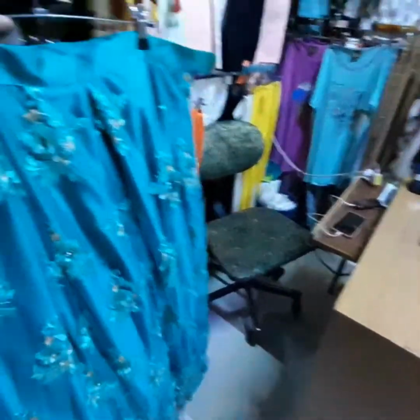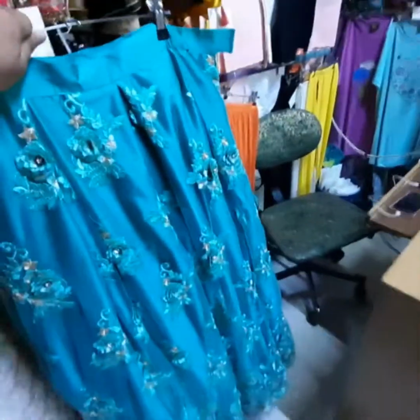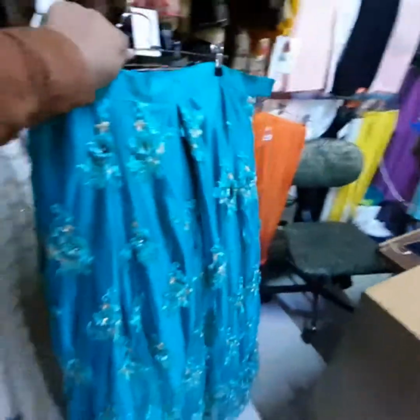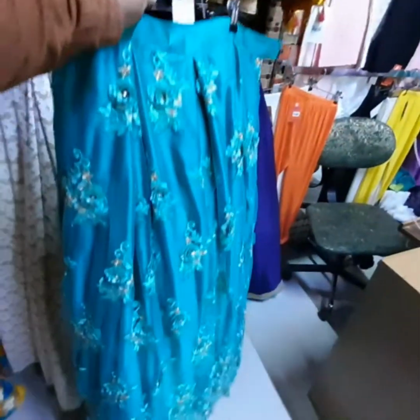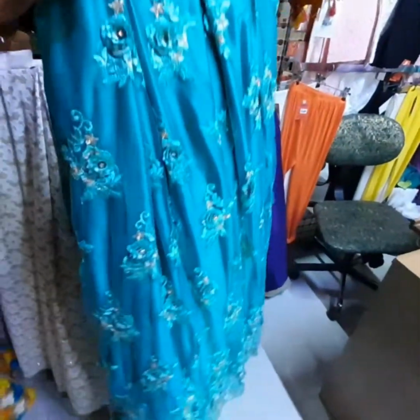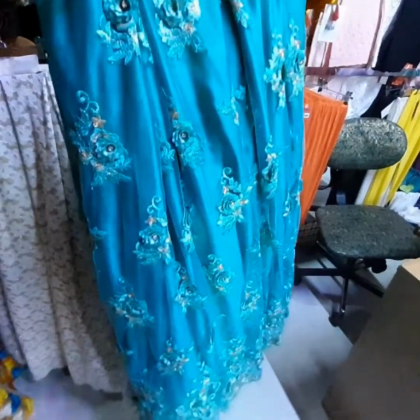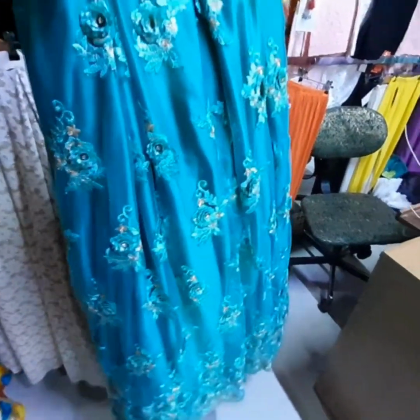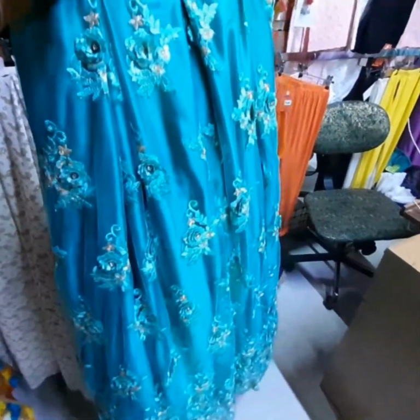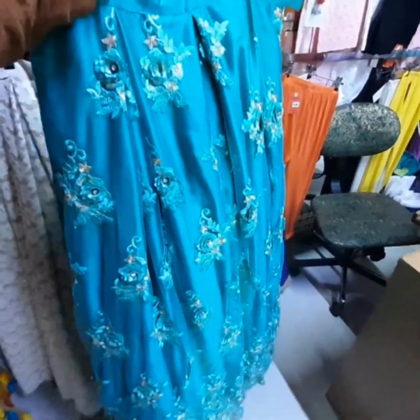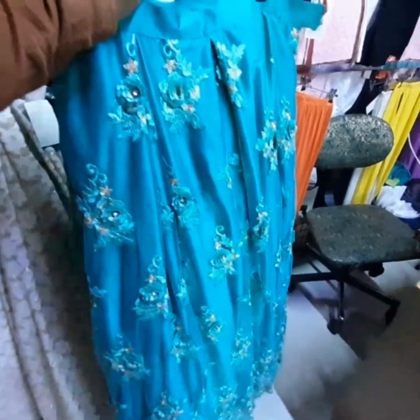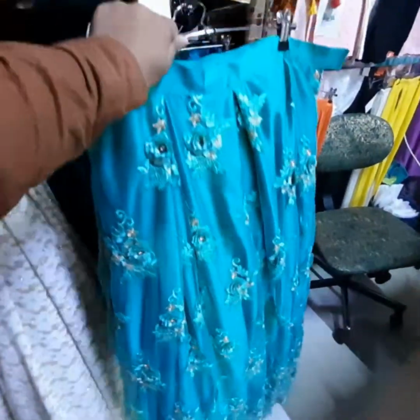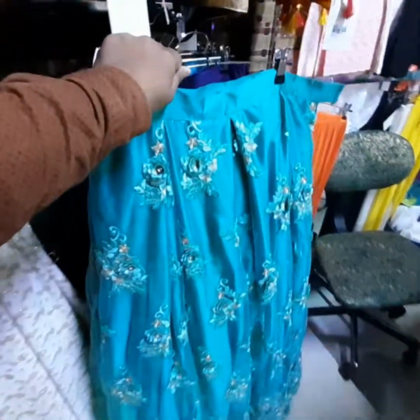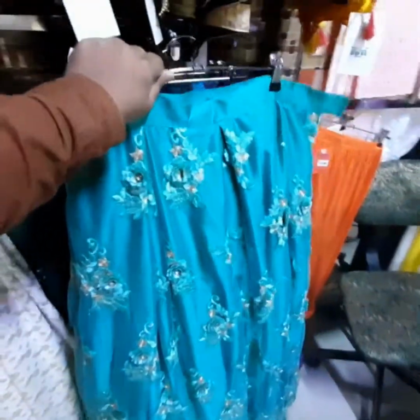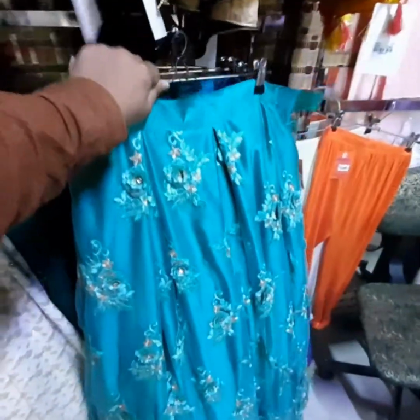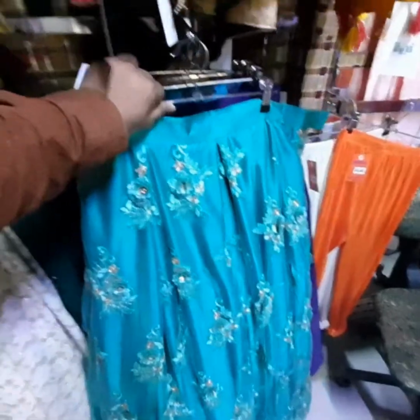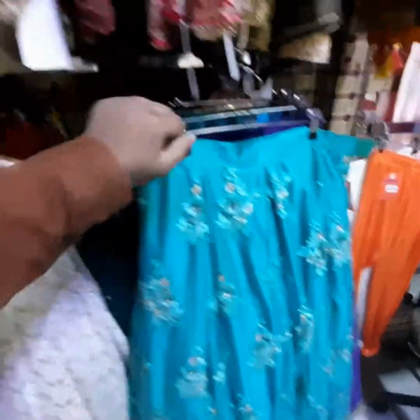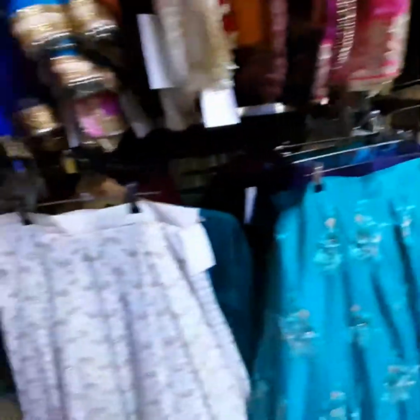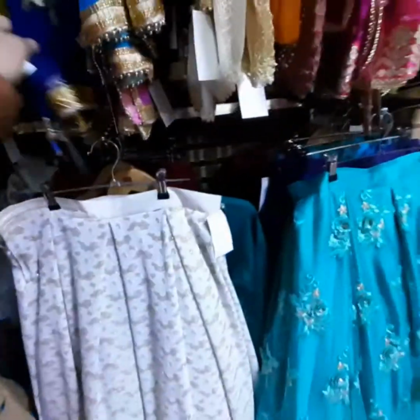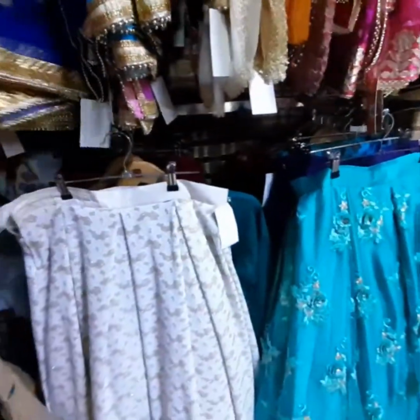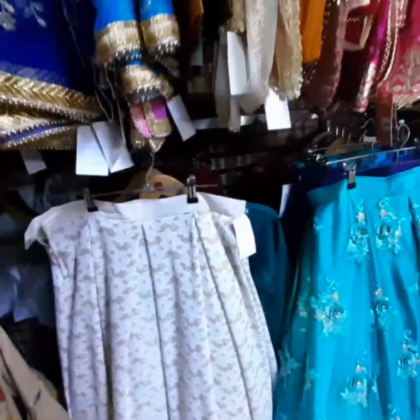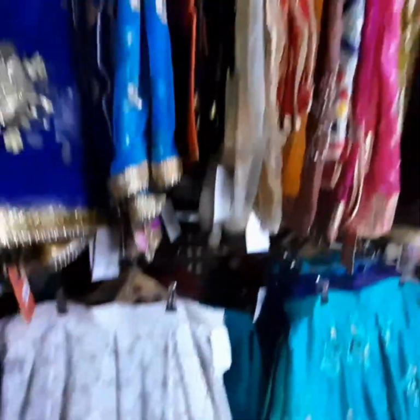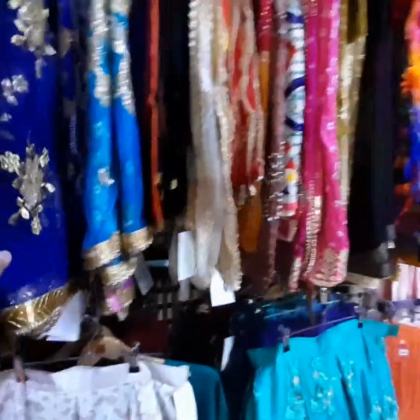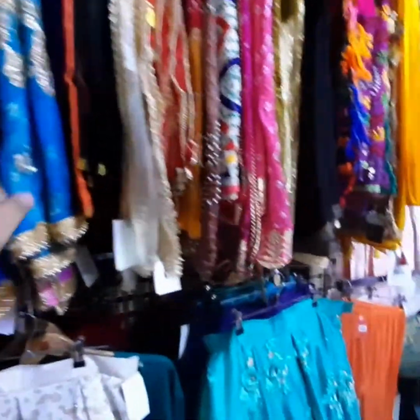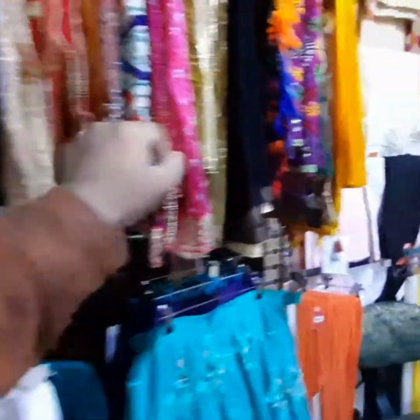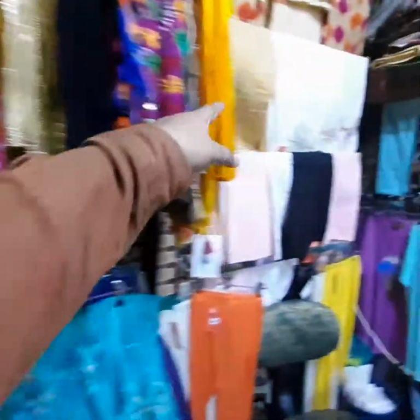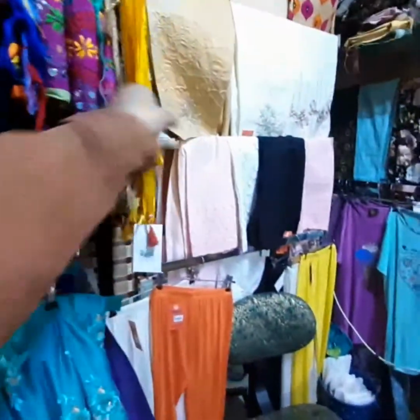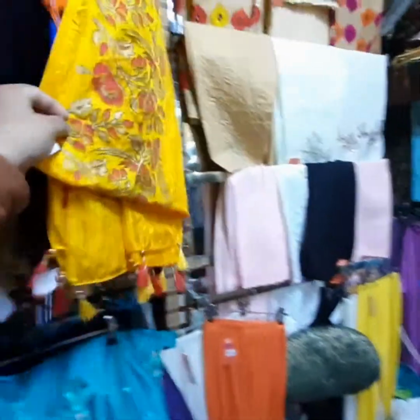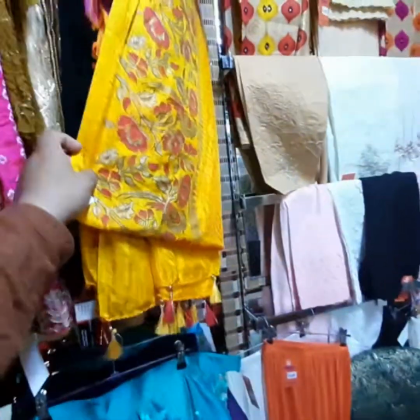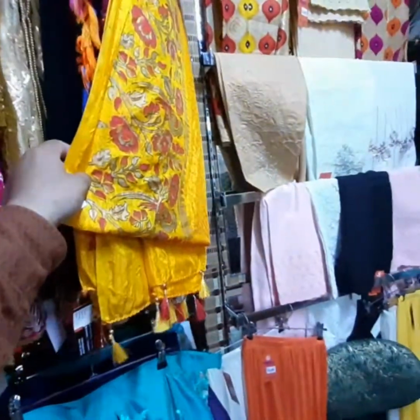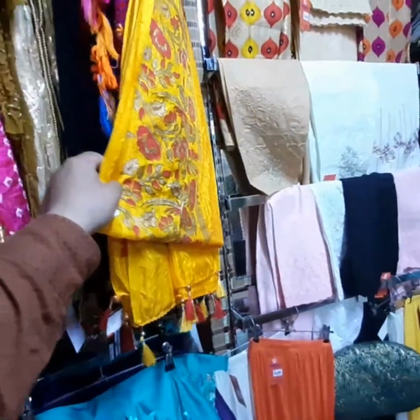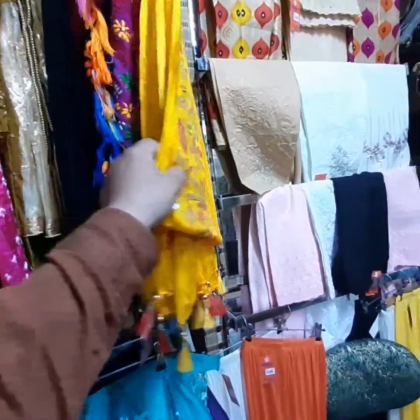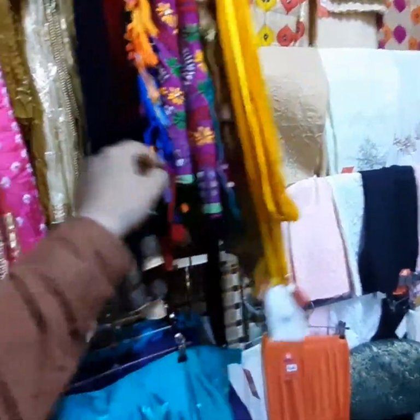Do you also sell online? Yes, online. And what are the prices of the lehengas? Different prices. What price is the yellow one? $25,000.